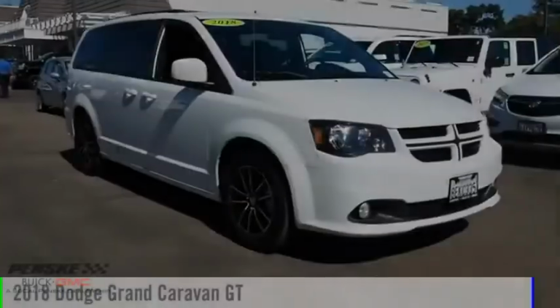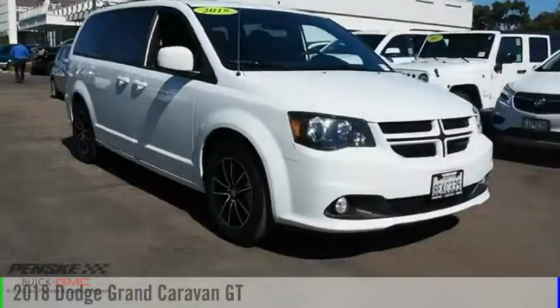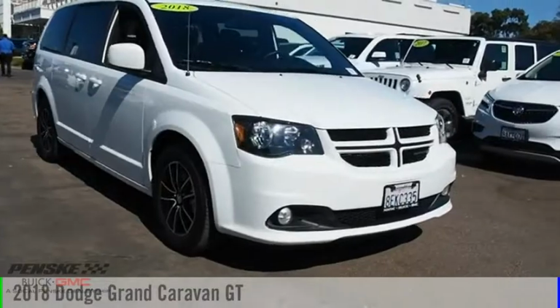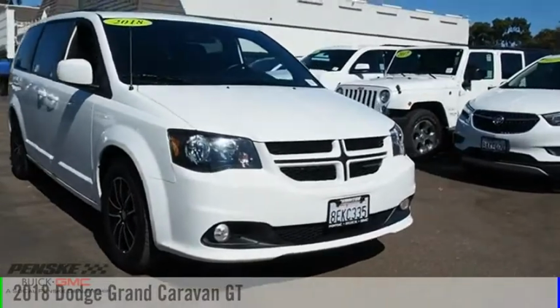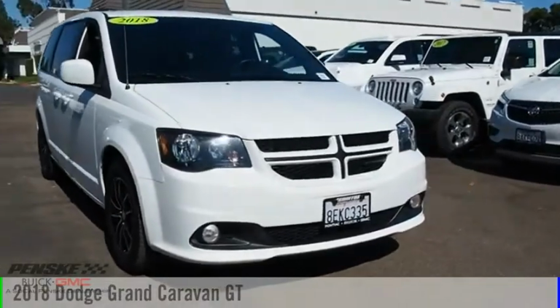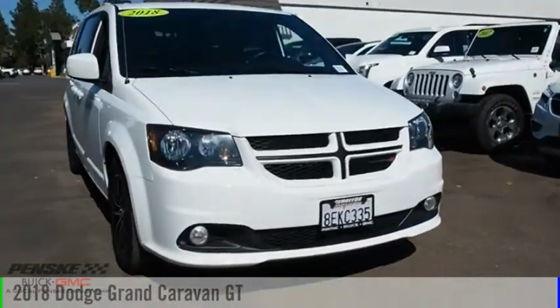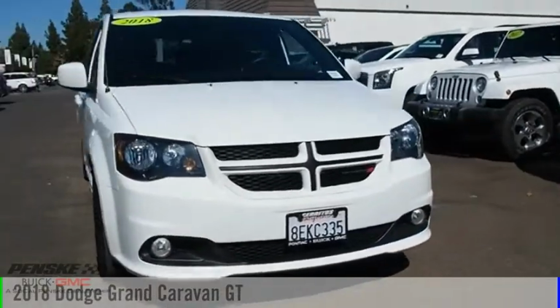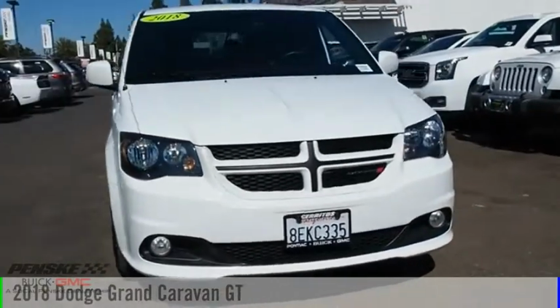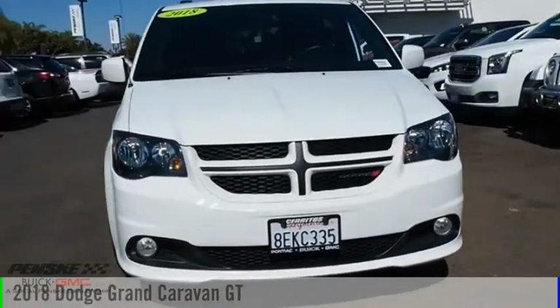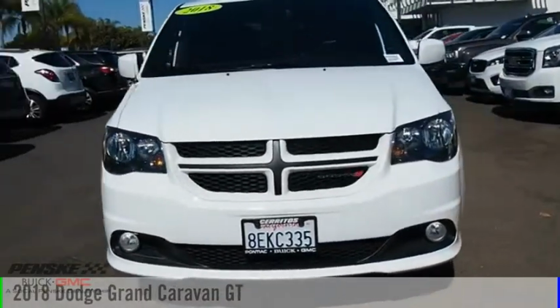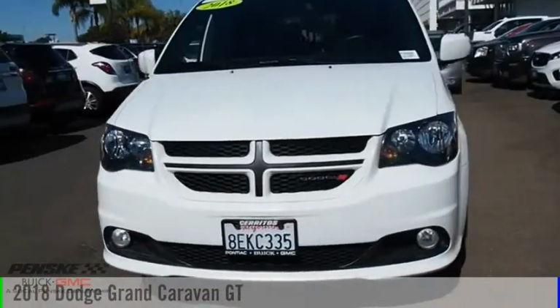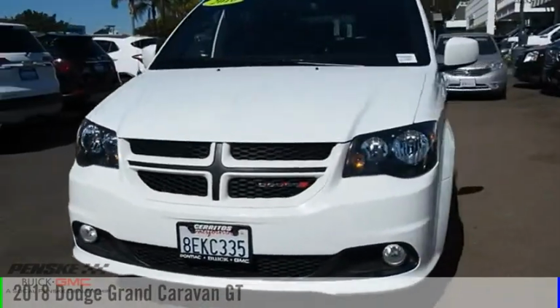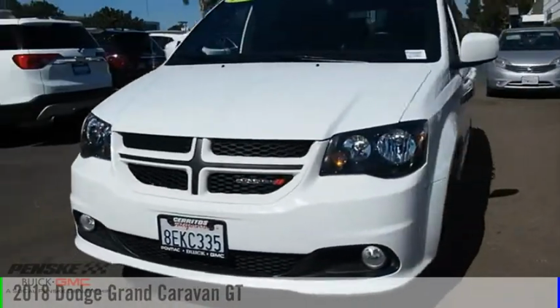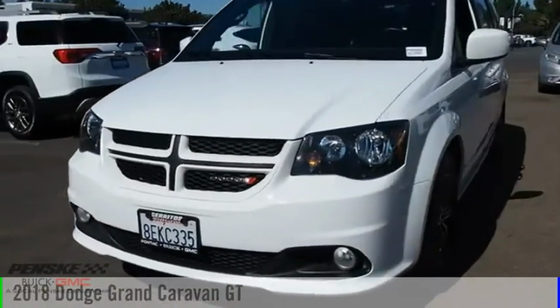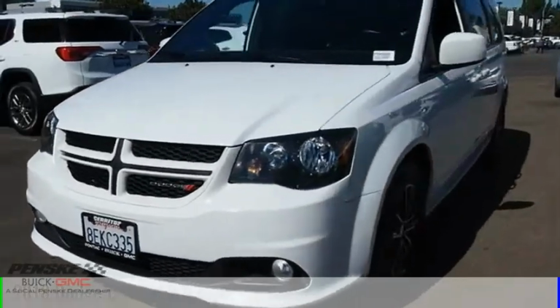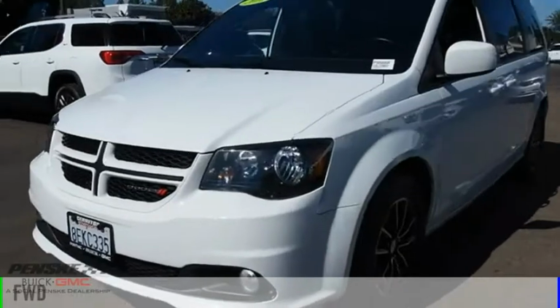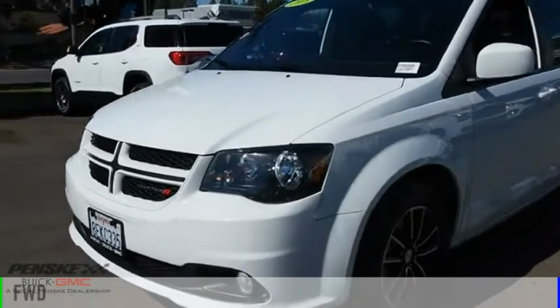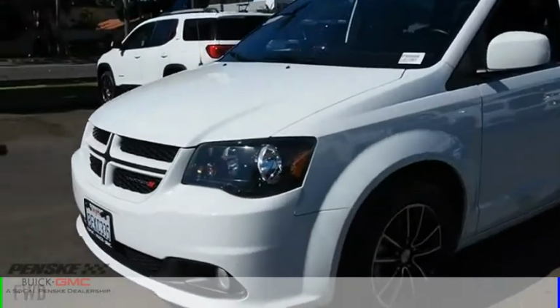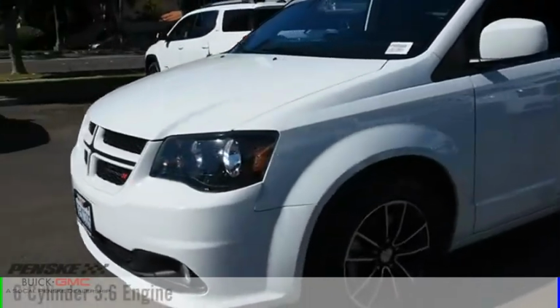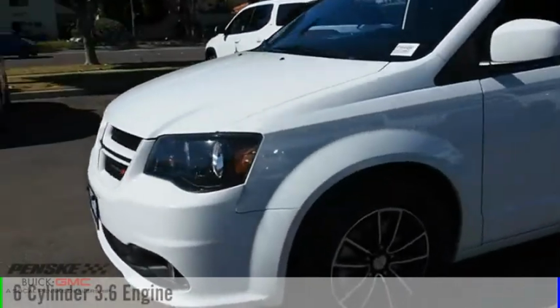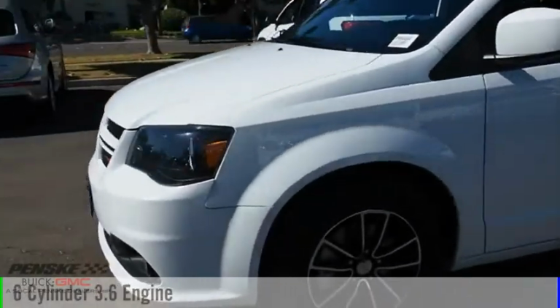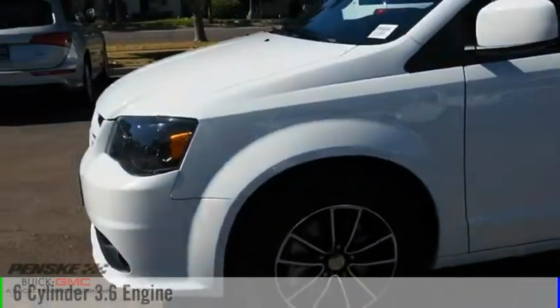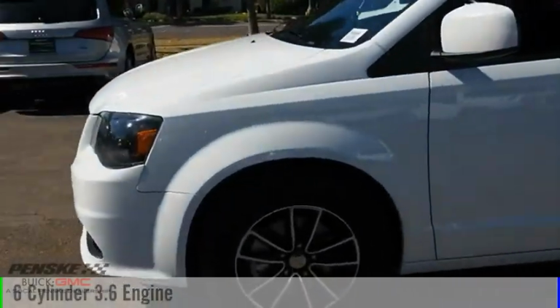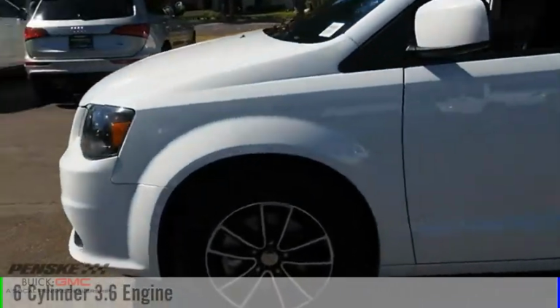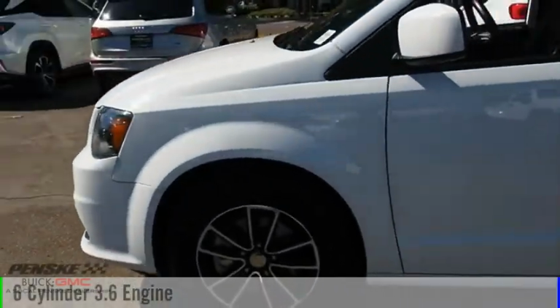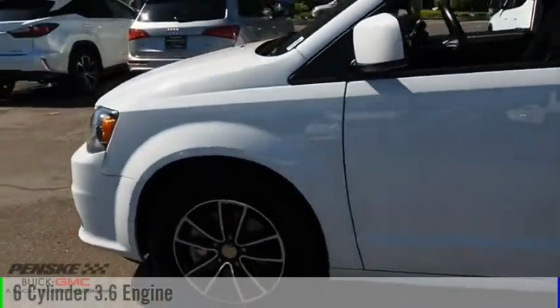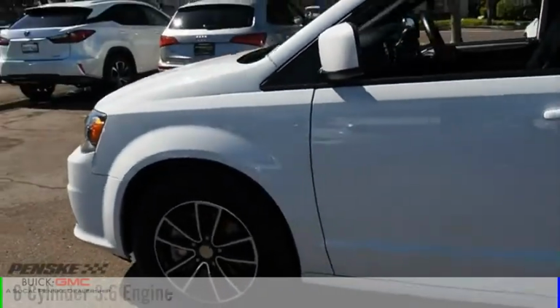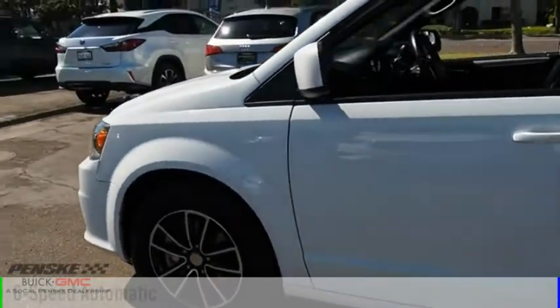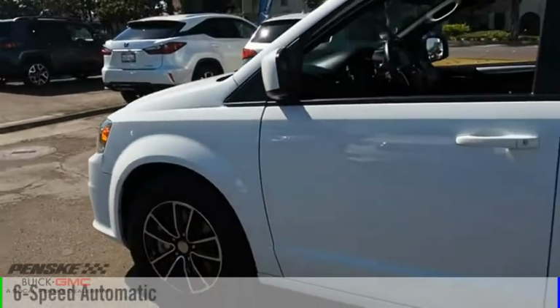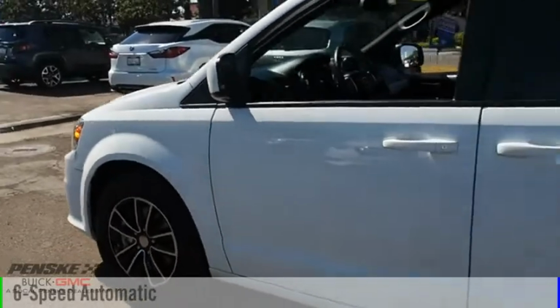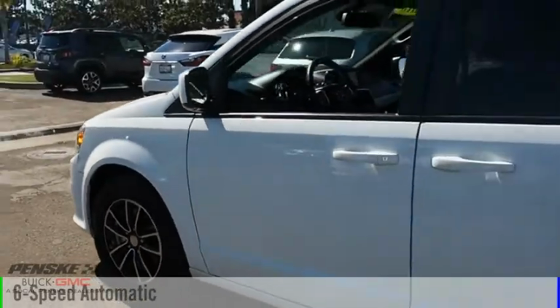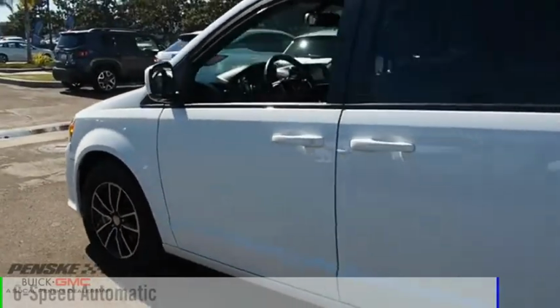We are pleased to show you the 2018 Grand Caravan. This vehicle is powered by a front-wheel drive, six-cylinder, 3.6-liter engine, and comes with a six-speed automatic transmission.